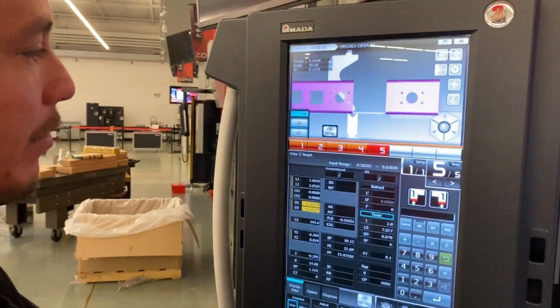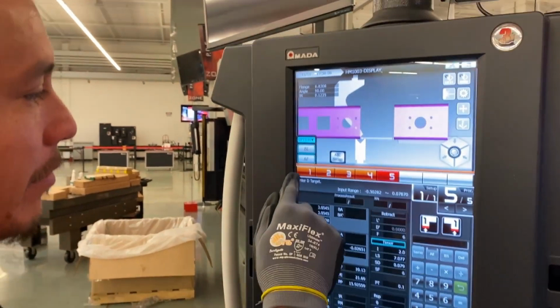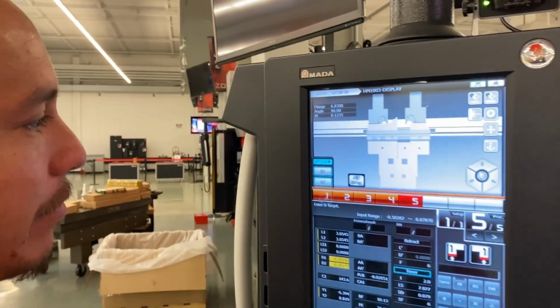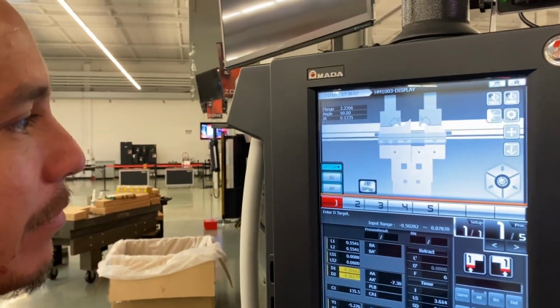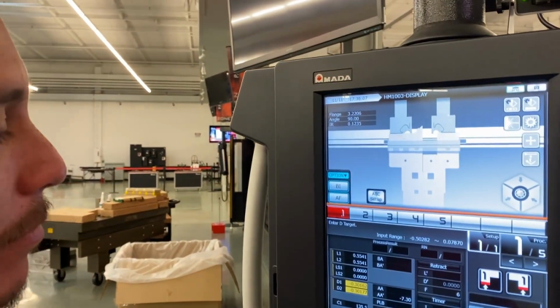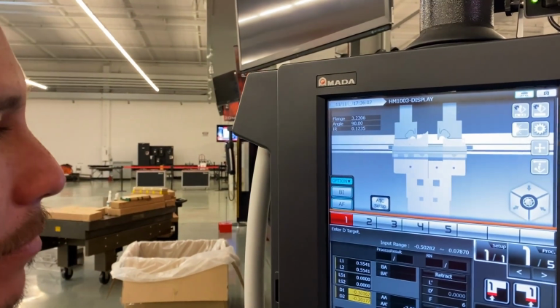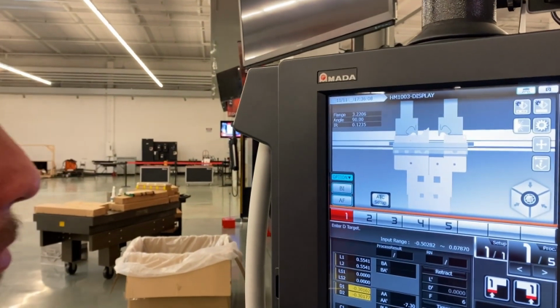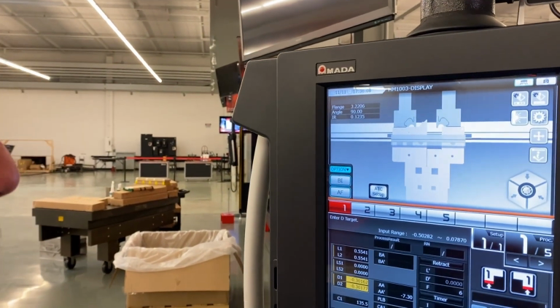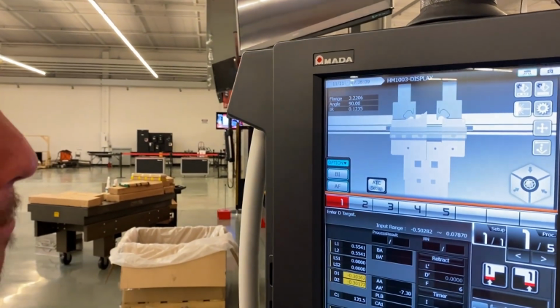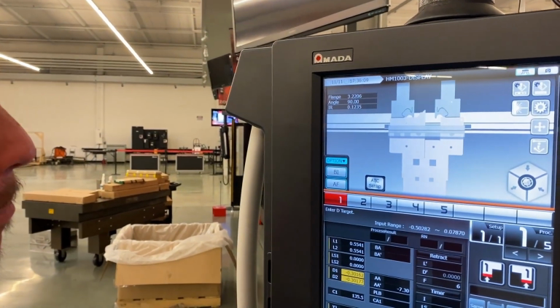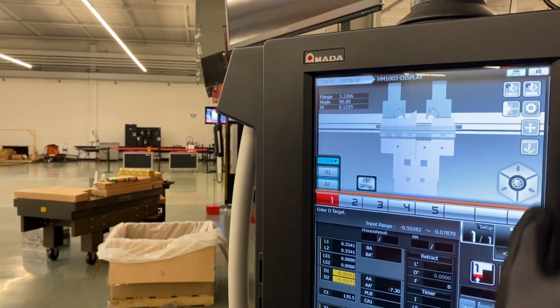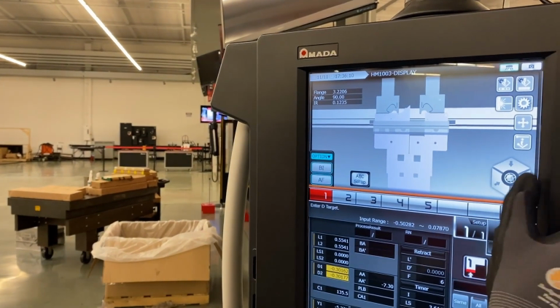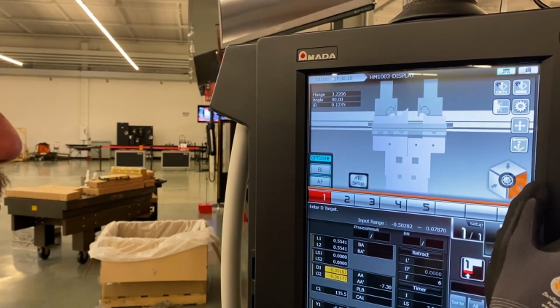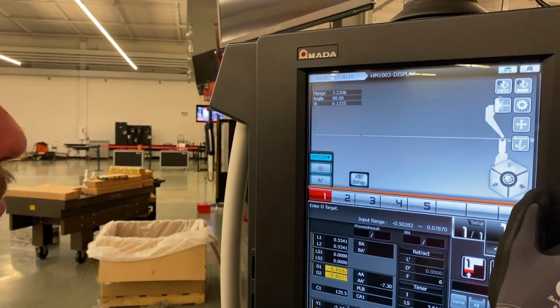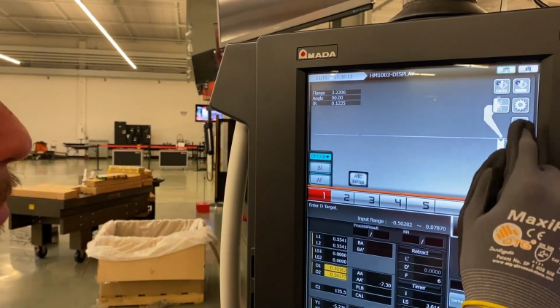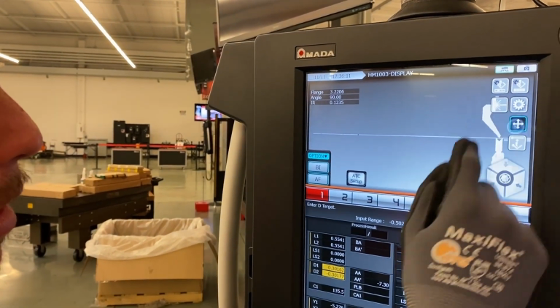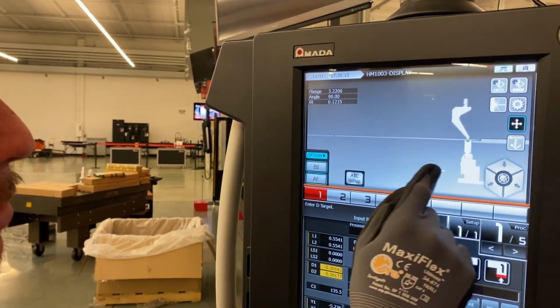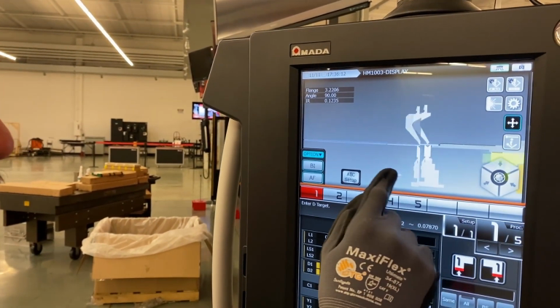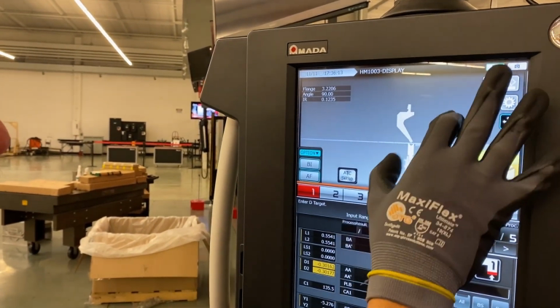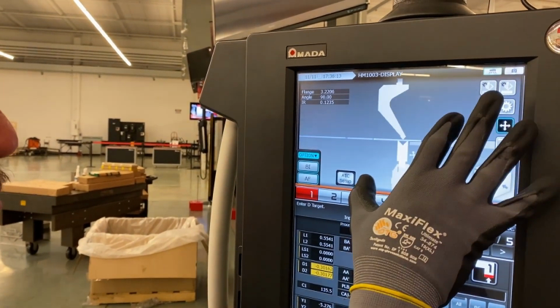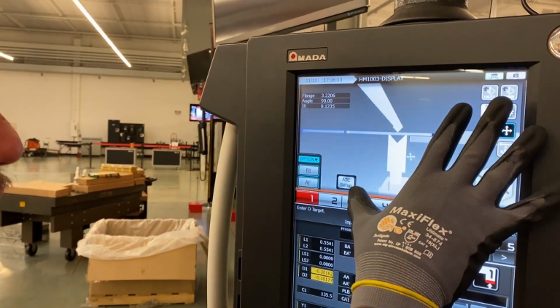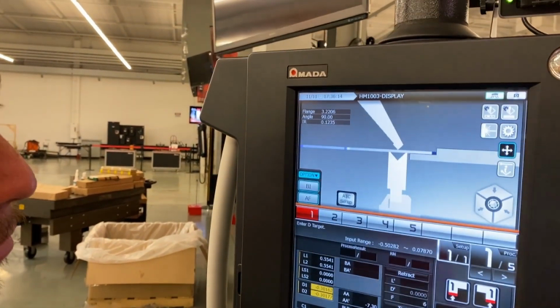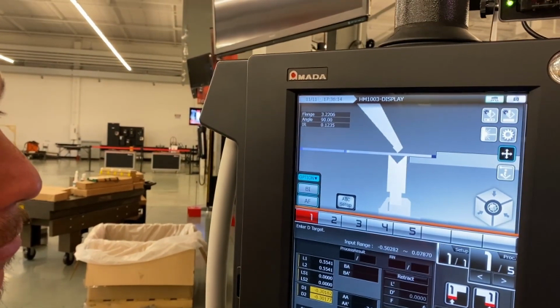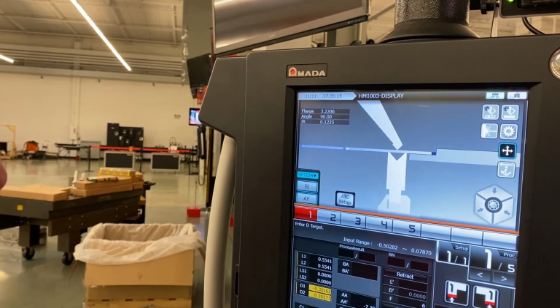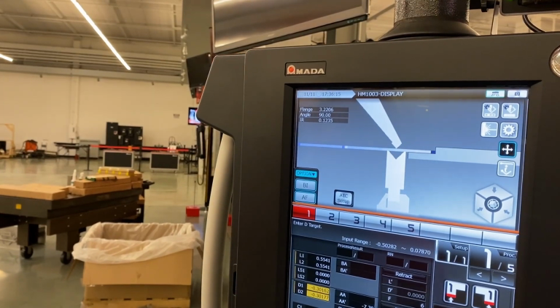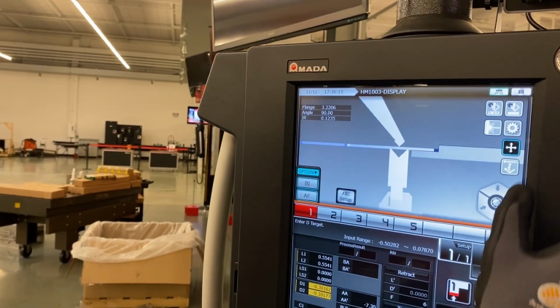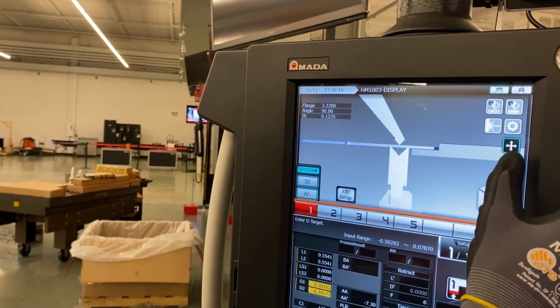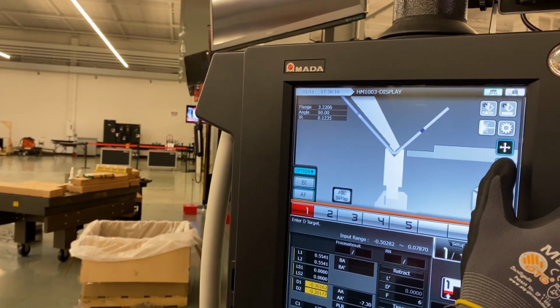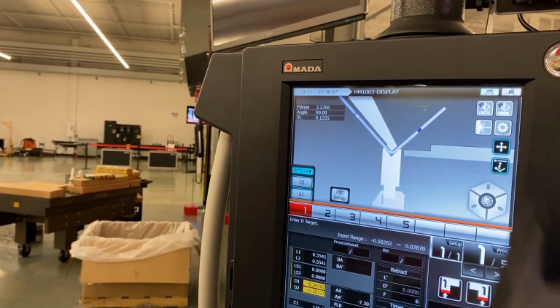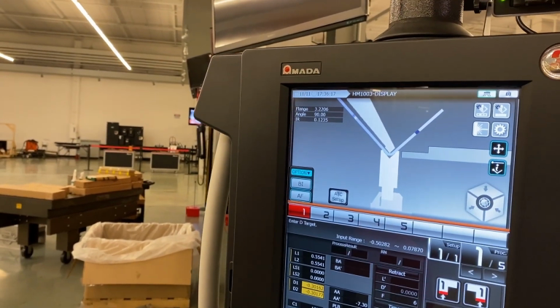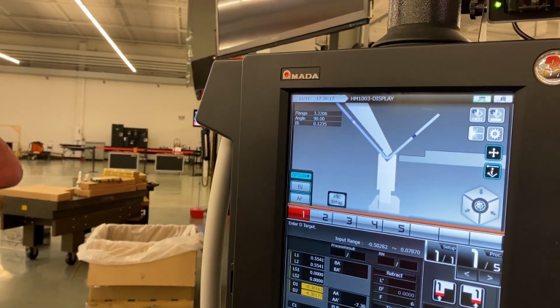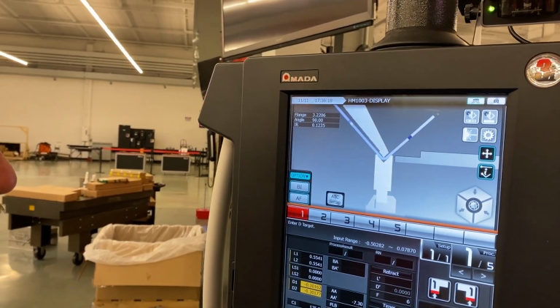Can we look at that side view? Right there — pinch and zoom. And then after the bend, that's exactly what it's going to look like.